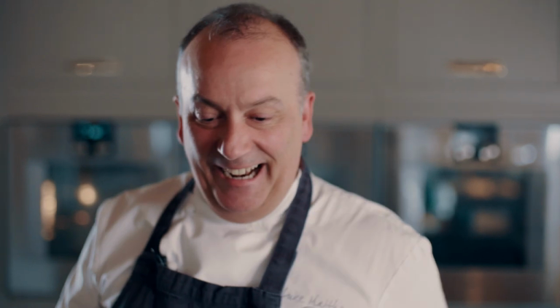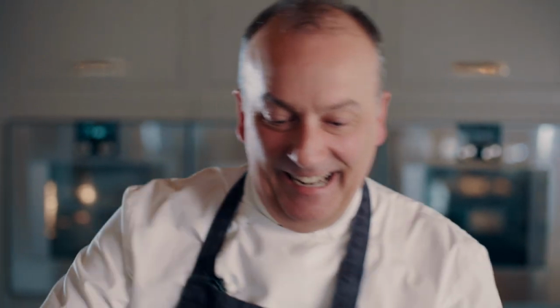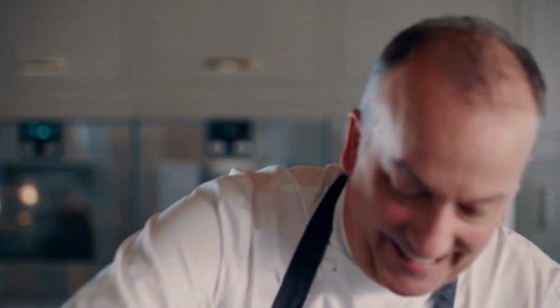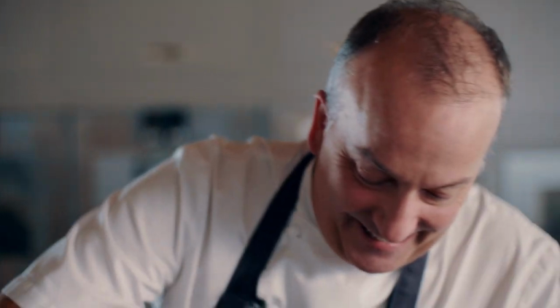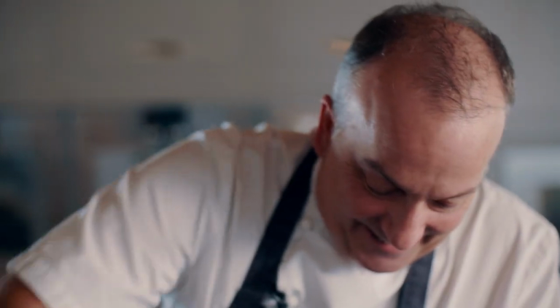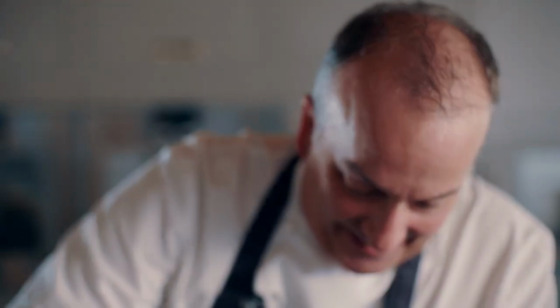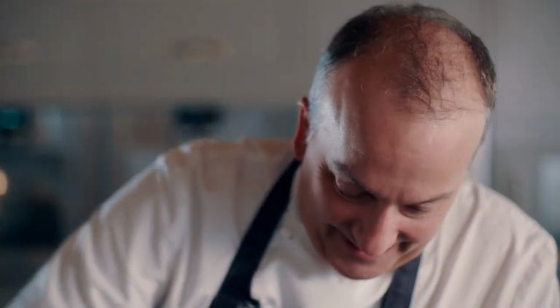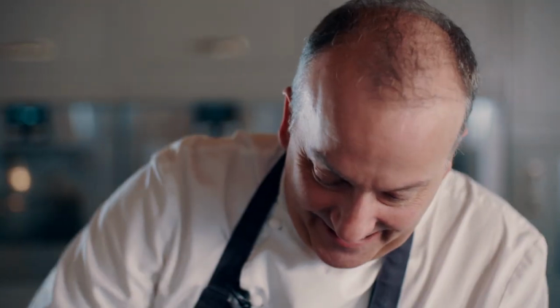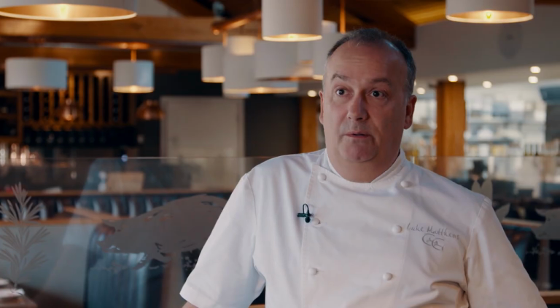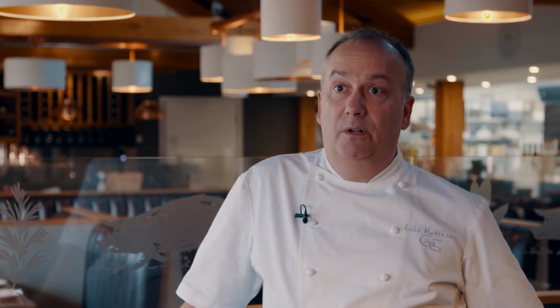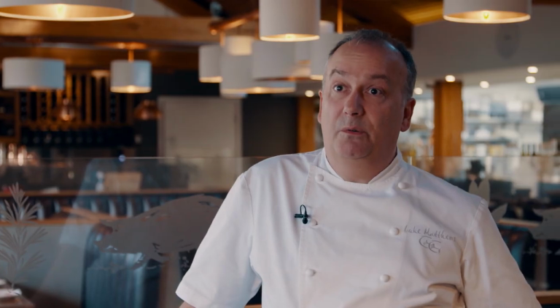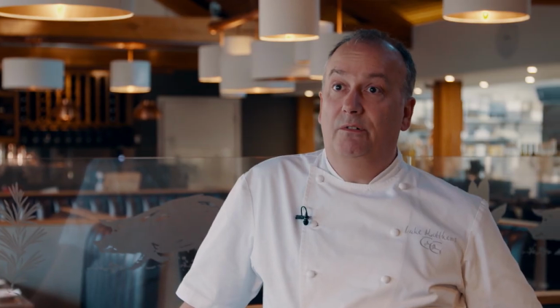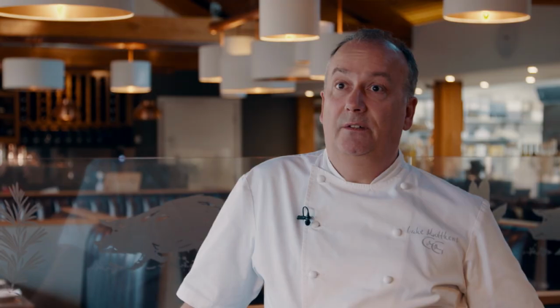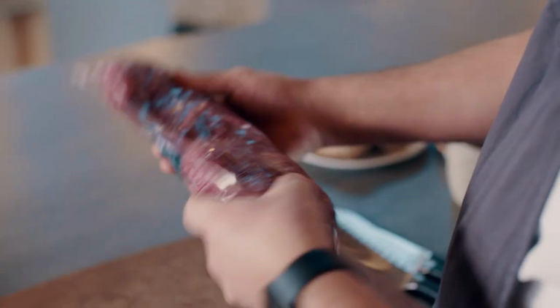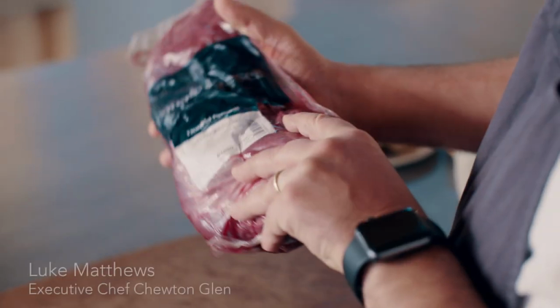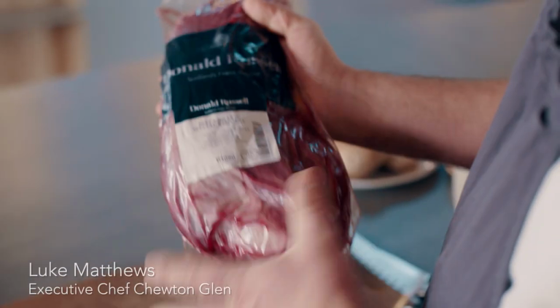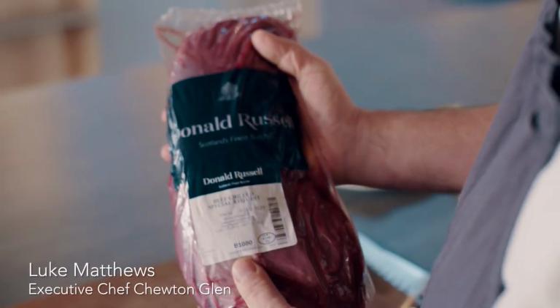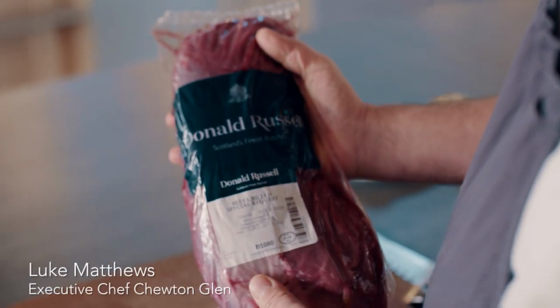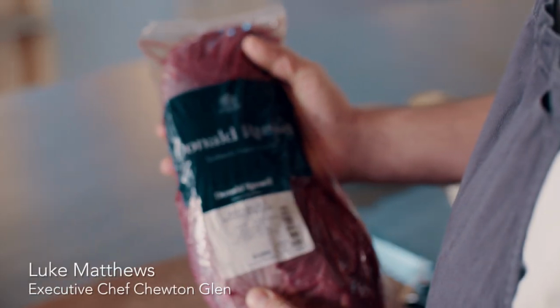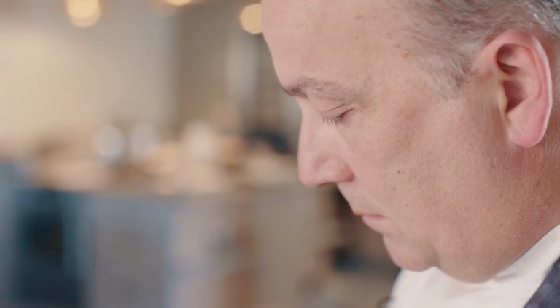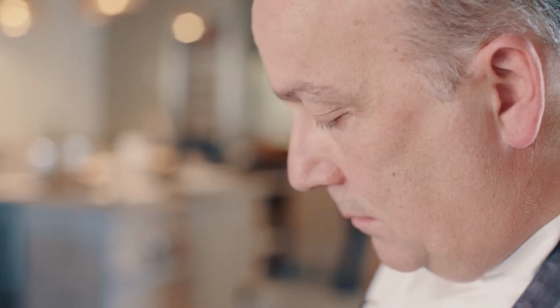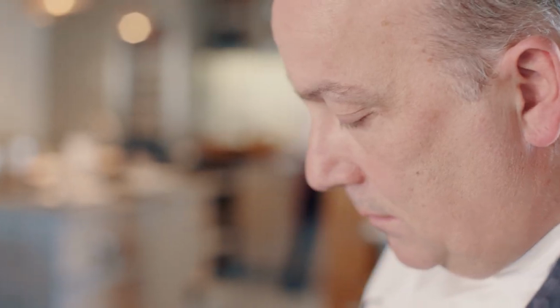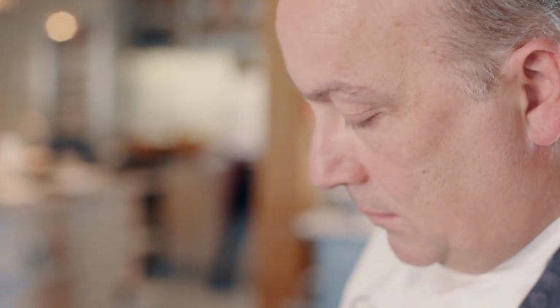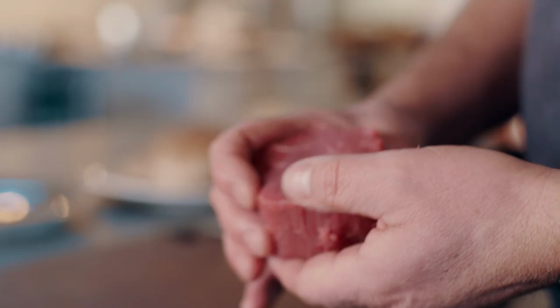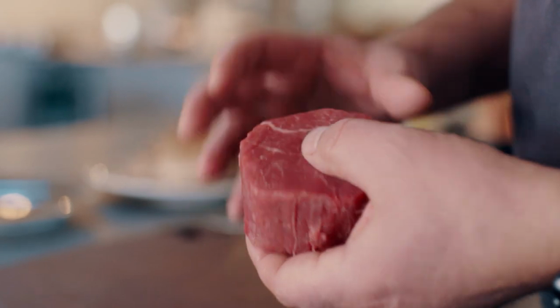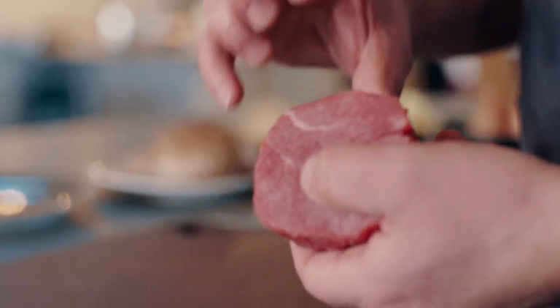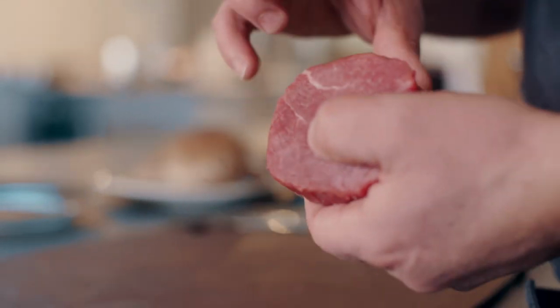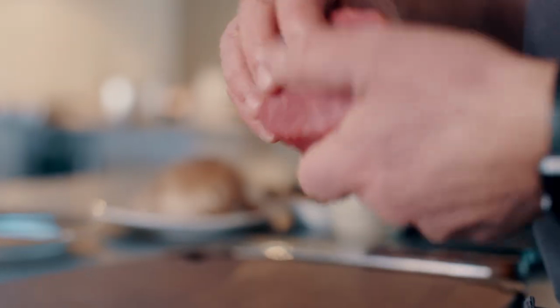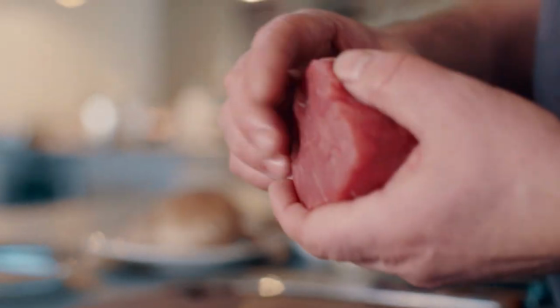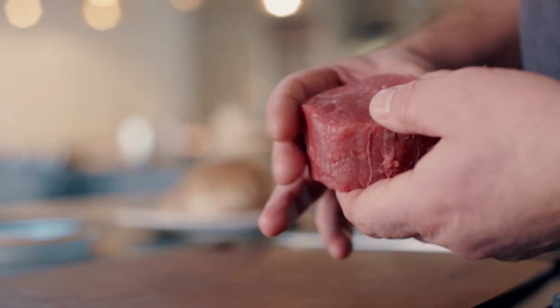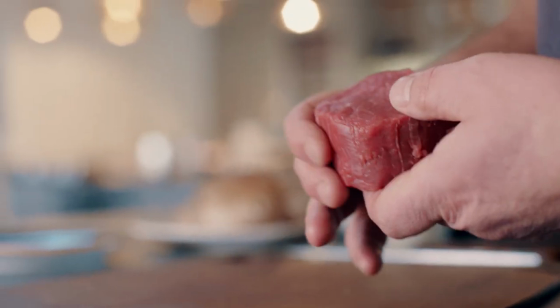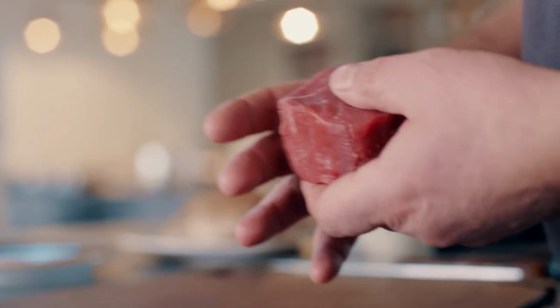My name is Luke Matthews and I'm the executive chef of Tutanklen. I've been working with Donald Russell for 23 years — it's one of my suppliers that I never have to worry about. Every week the product's the same. At Tutanklen we're all about quality and service, and Donald Russell share the same values as us.